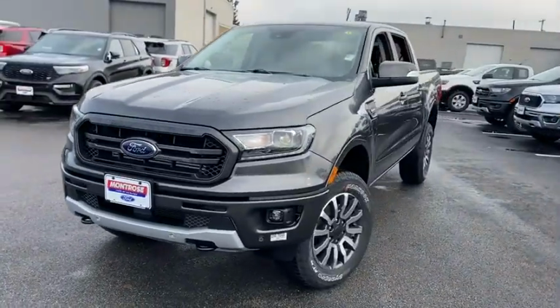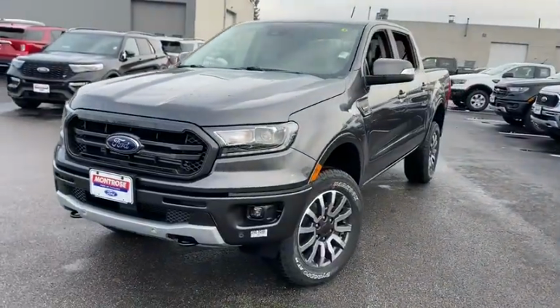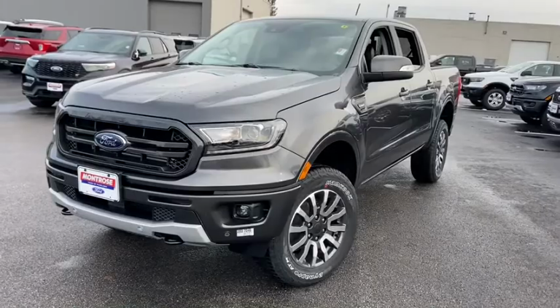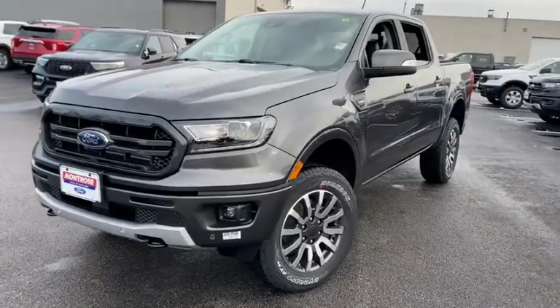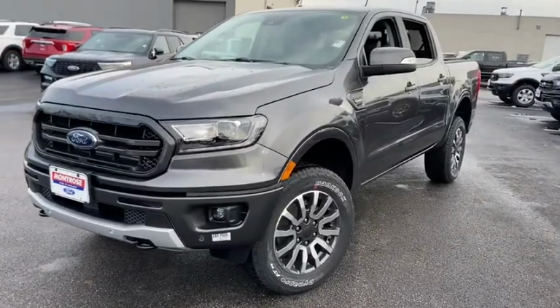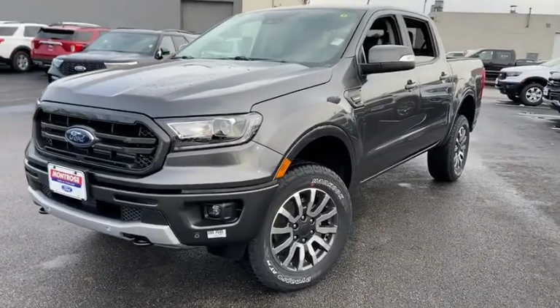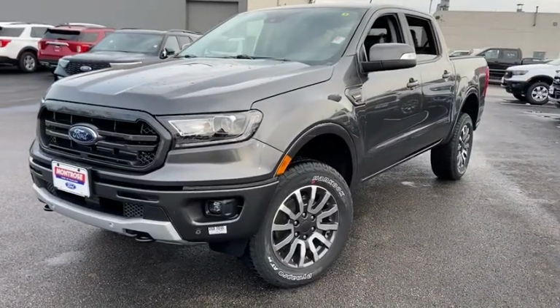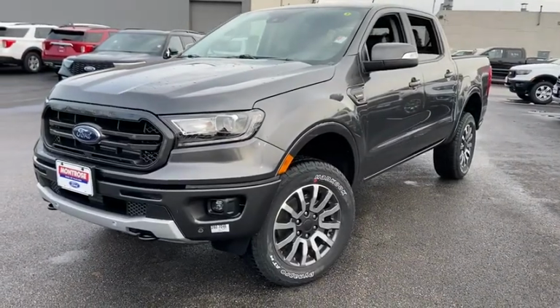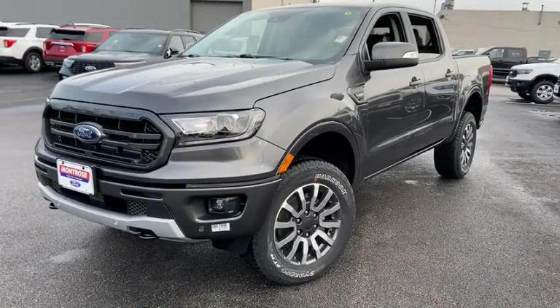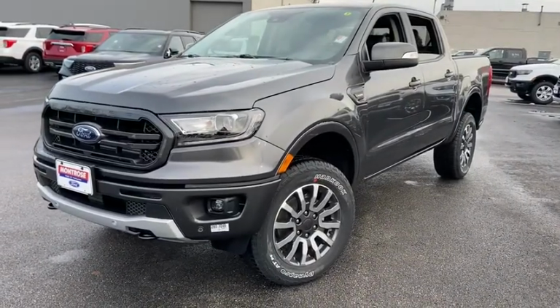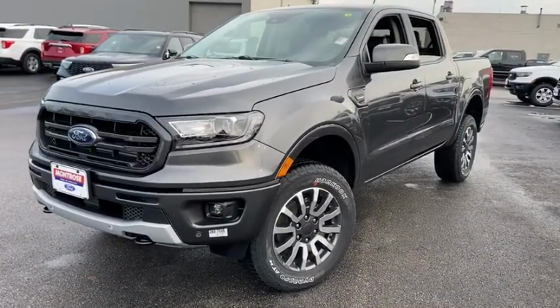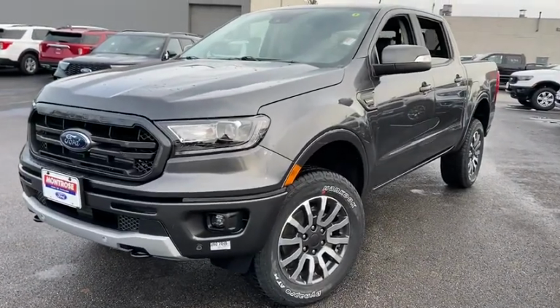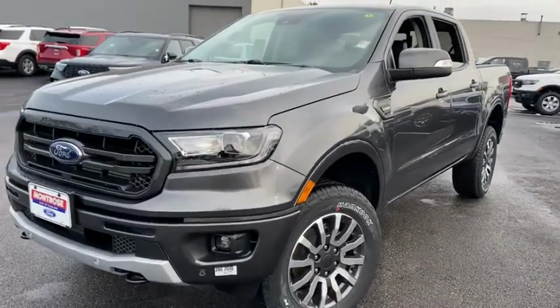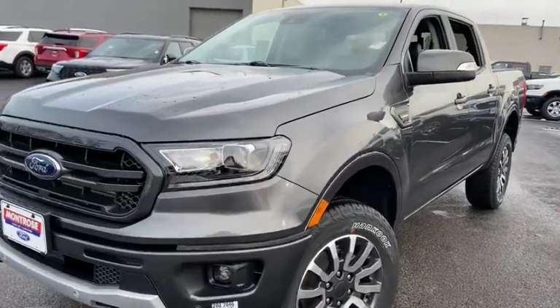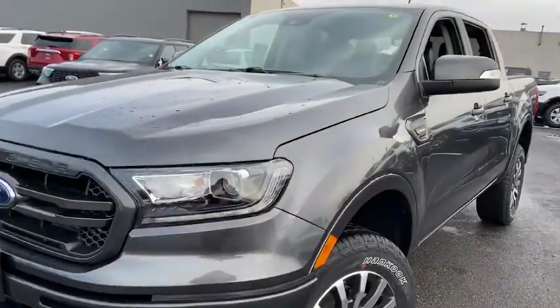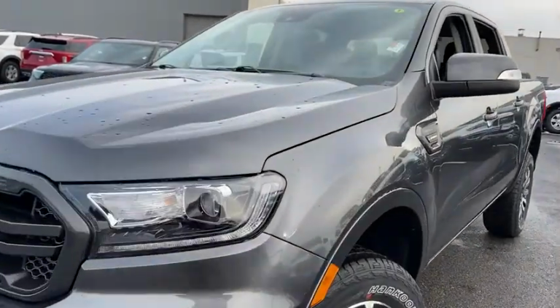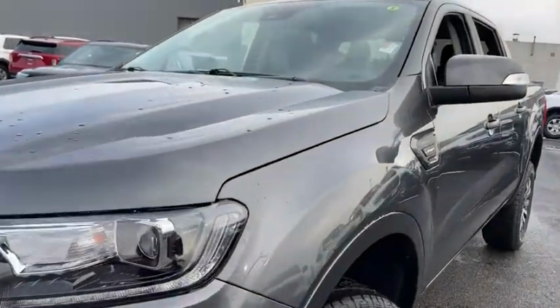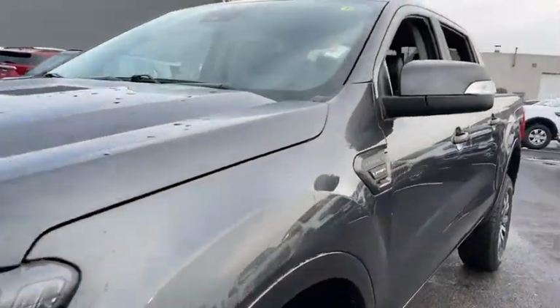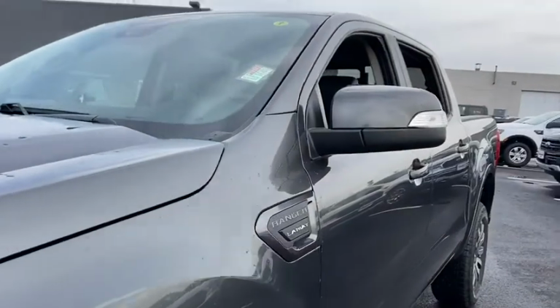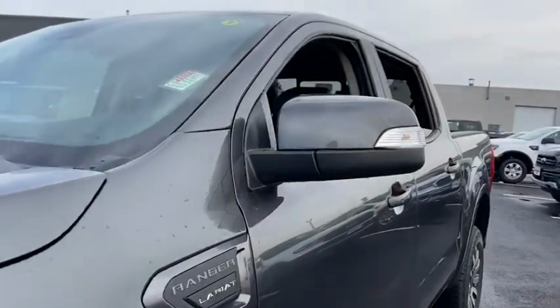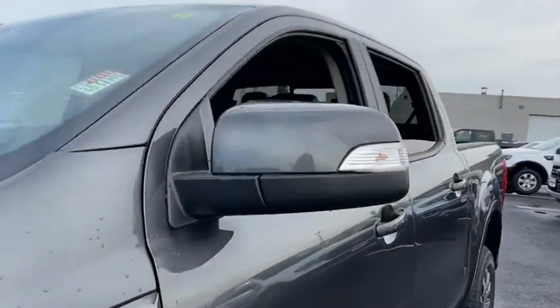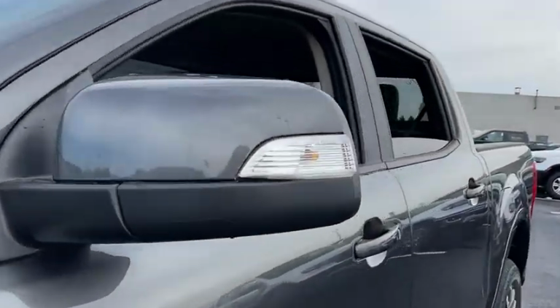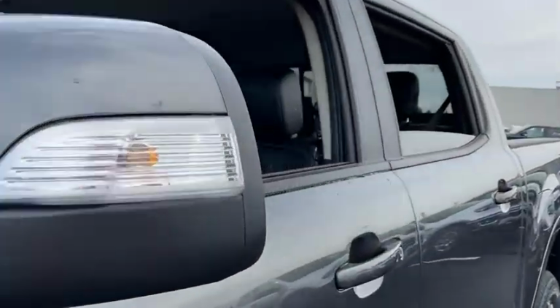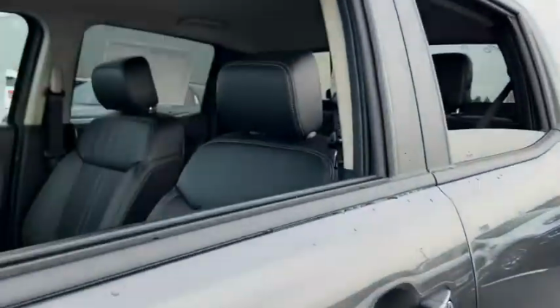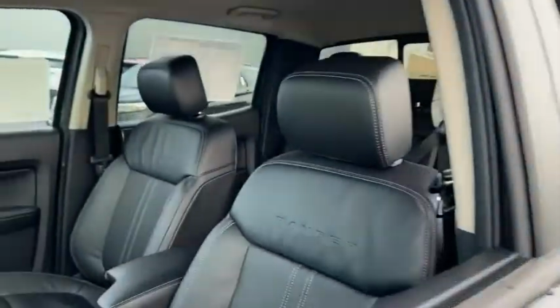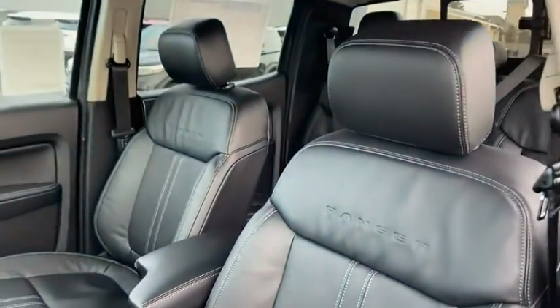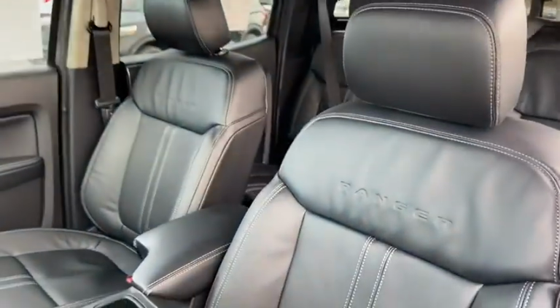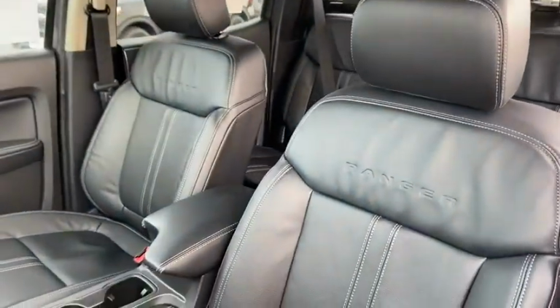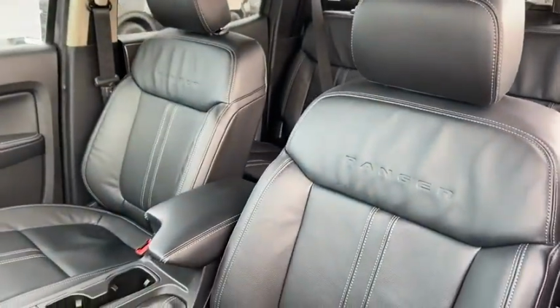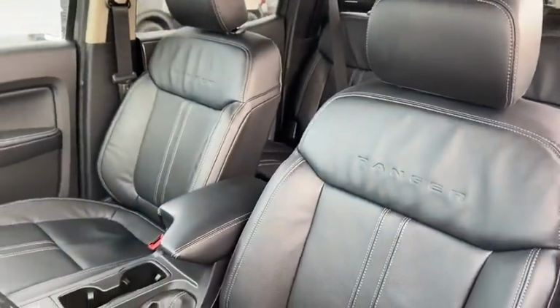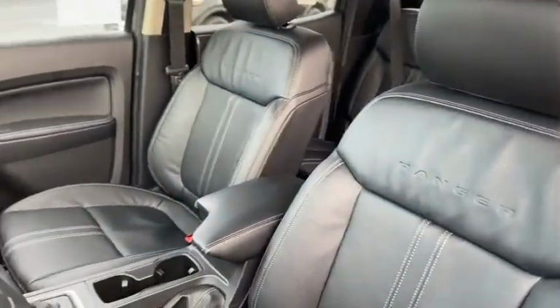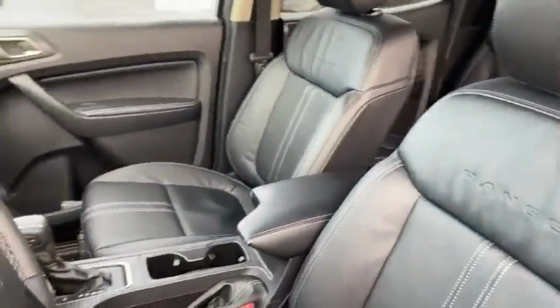Remote start, traction control, navigation system, power passenger seat, dual airbags, alloy wheels, power steering, four-wheel disc brakes, universal garage door opener.